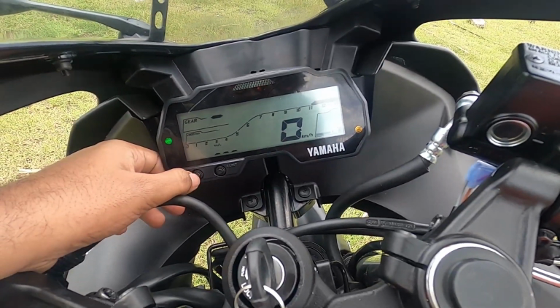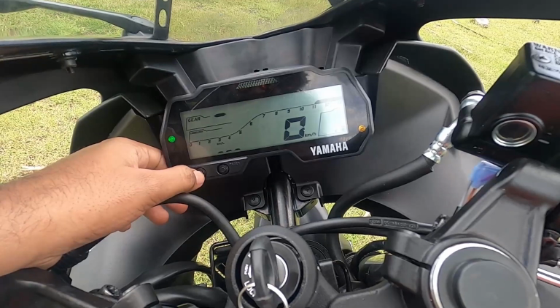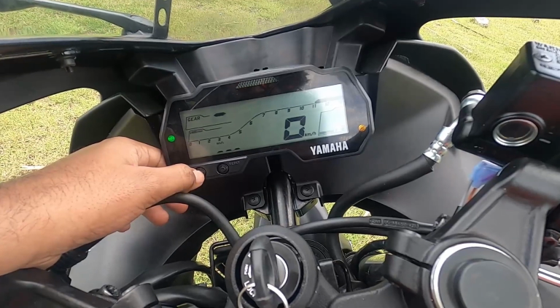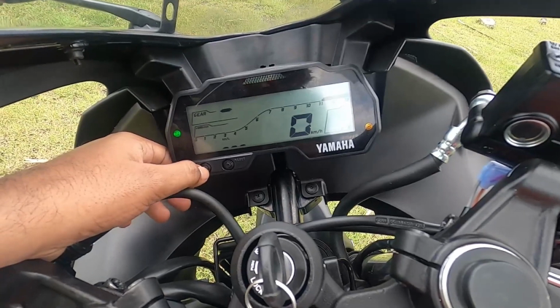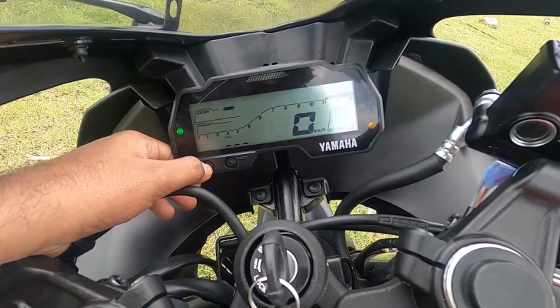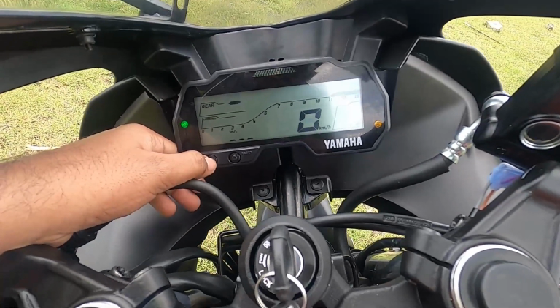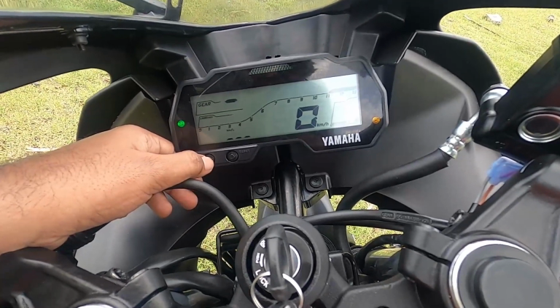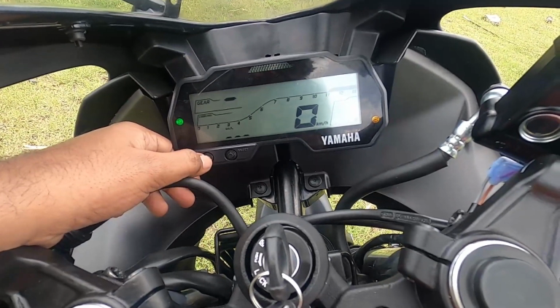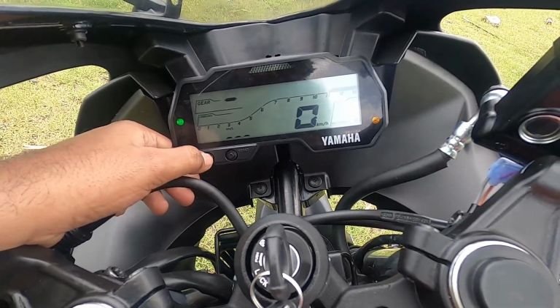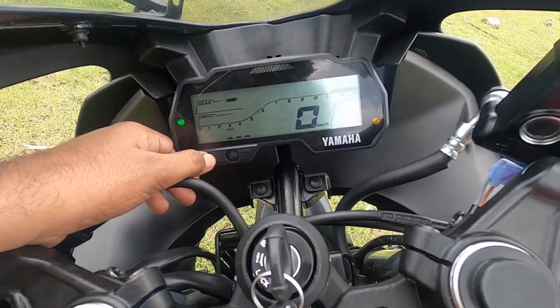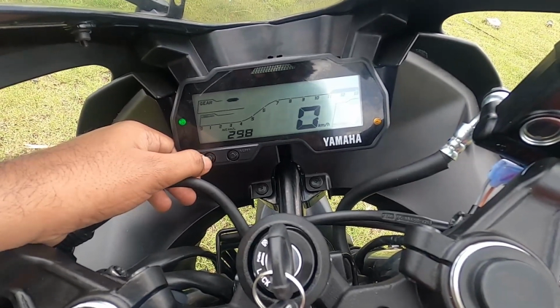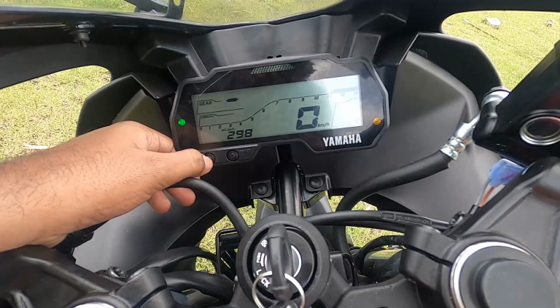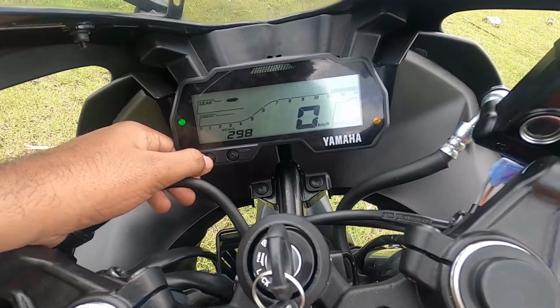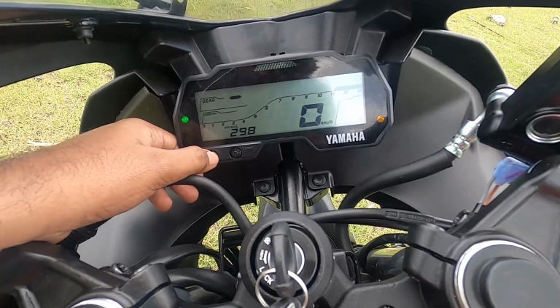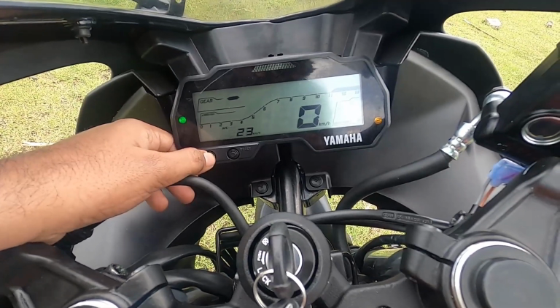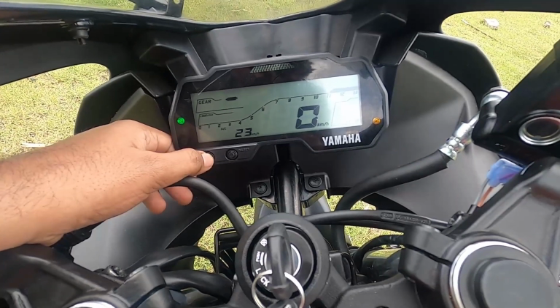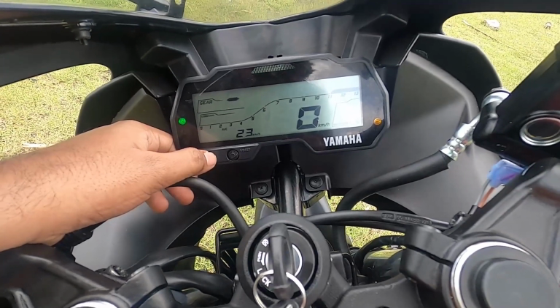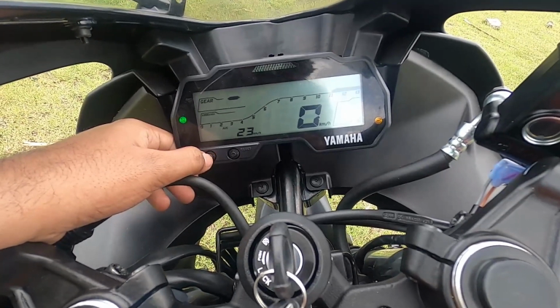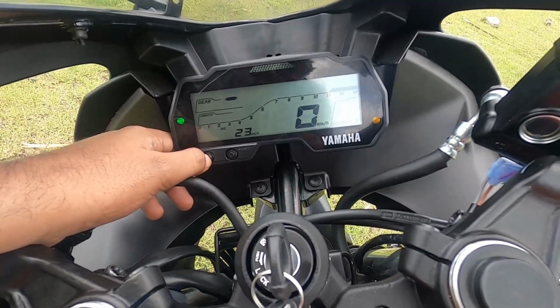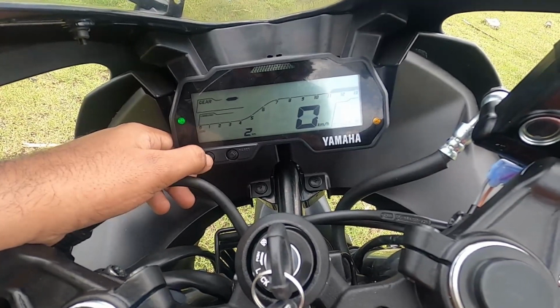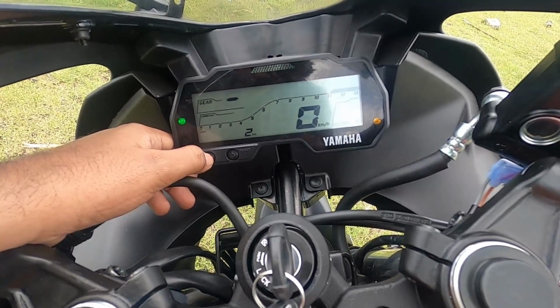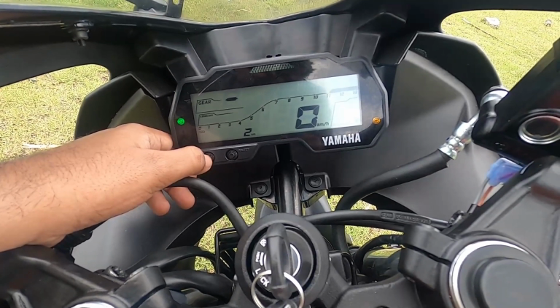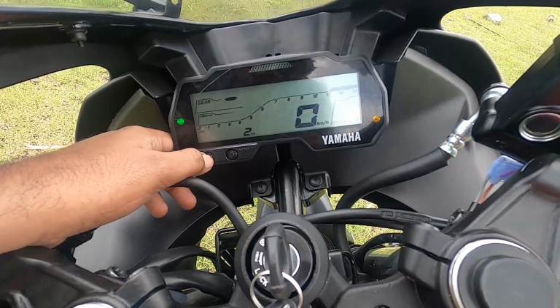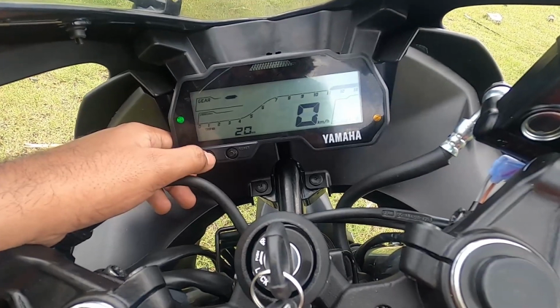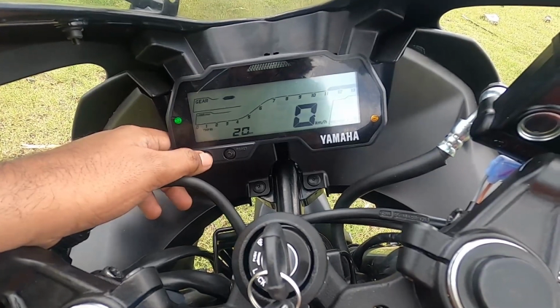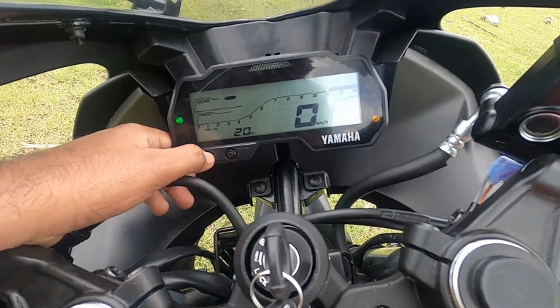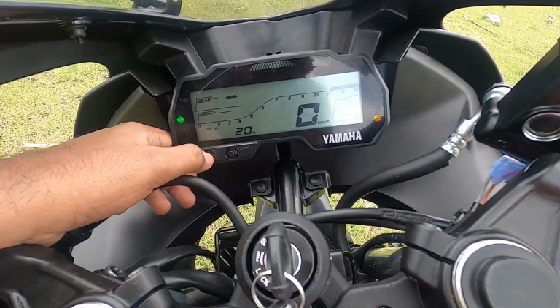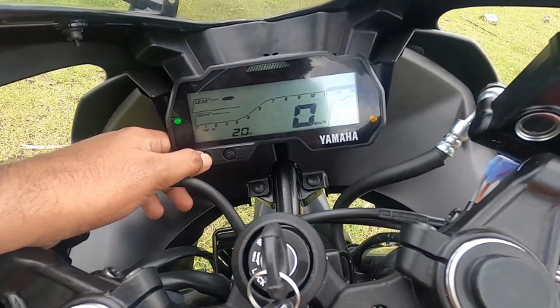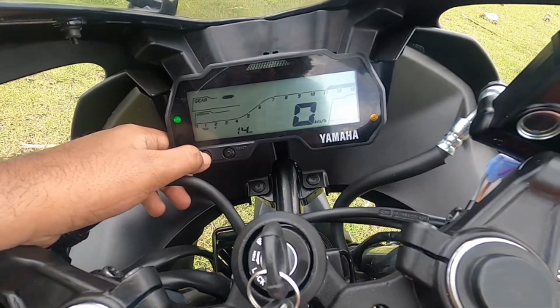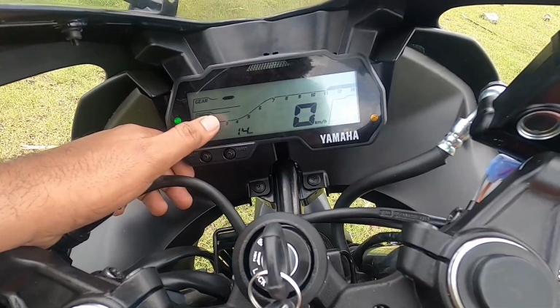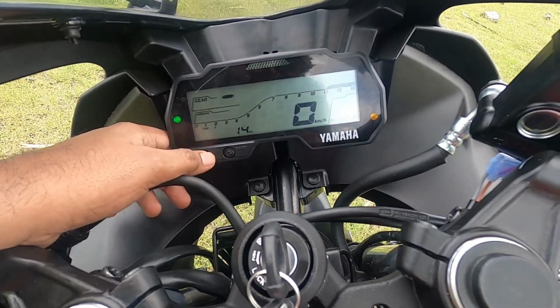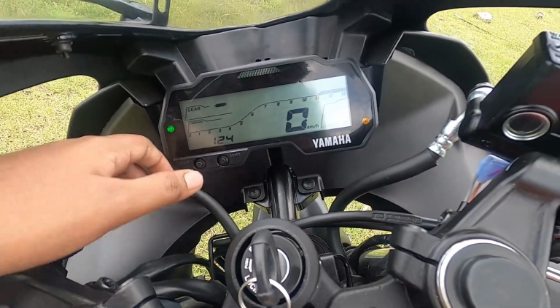The console also shows you how much fuel economy you're getting in real time — currently reading 29.8 km per litre average. It also shows a top speed reading. You get Trip 1 and Trip 2 meters as well. That completes the walk-around of the Yamaha R15 V3.